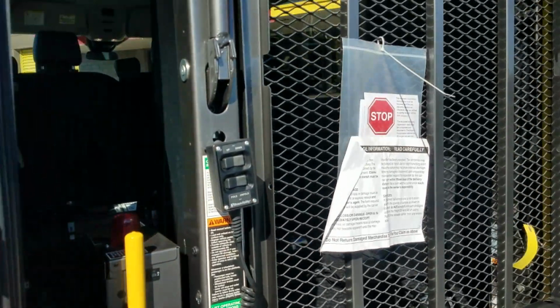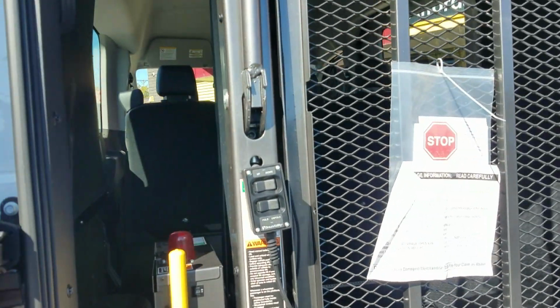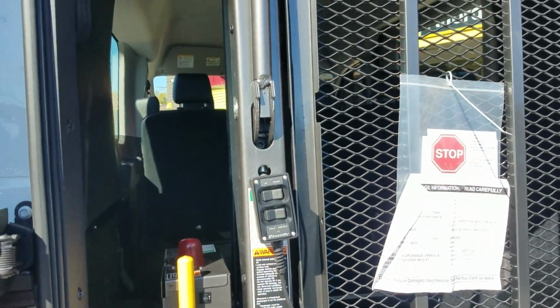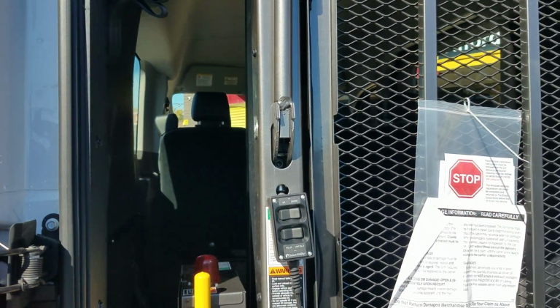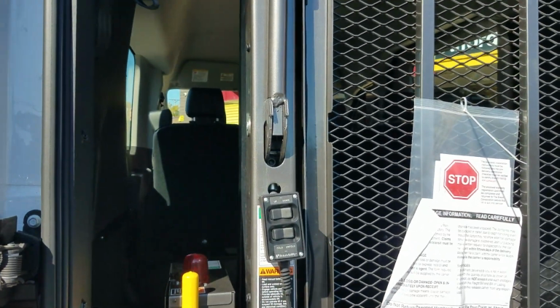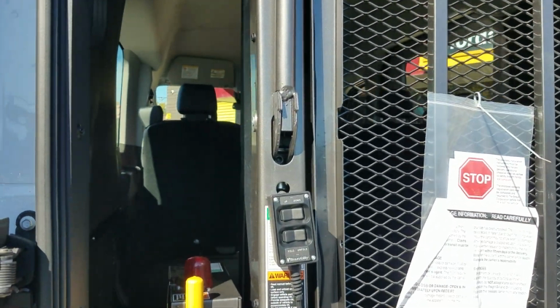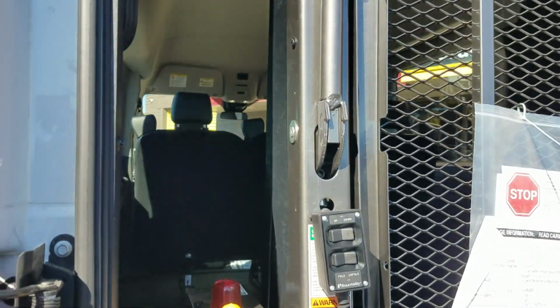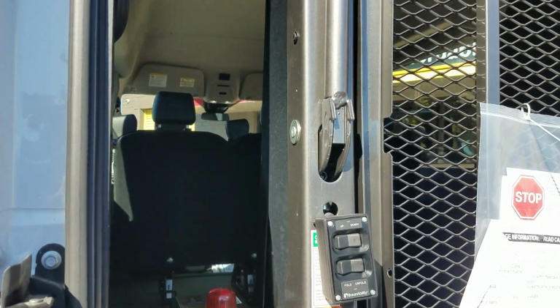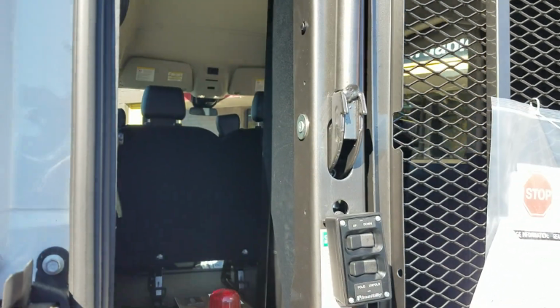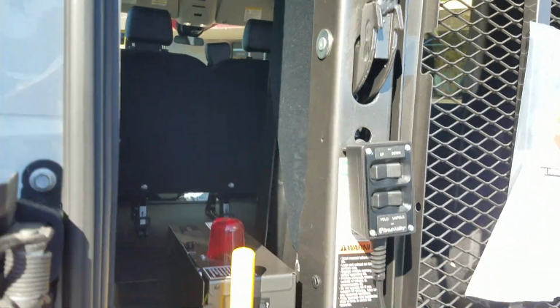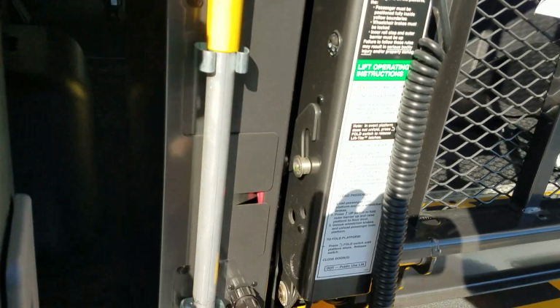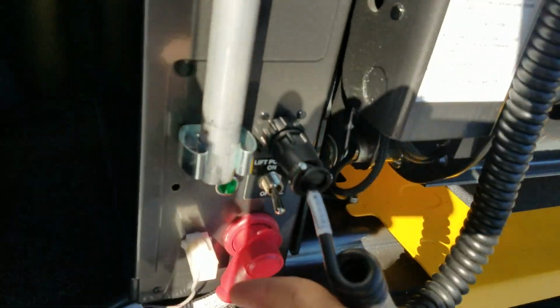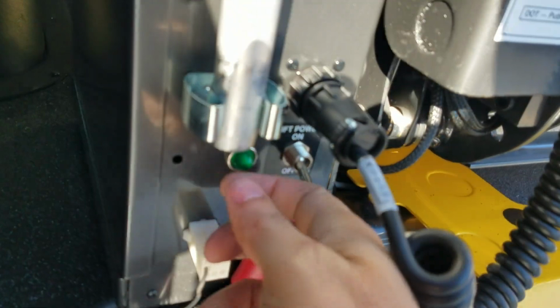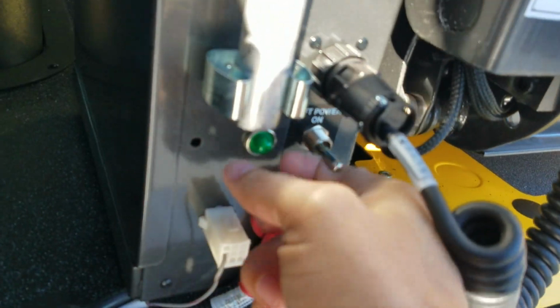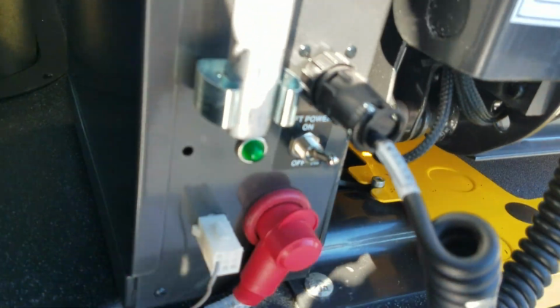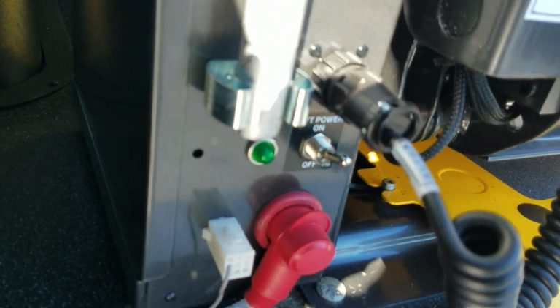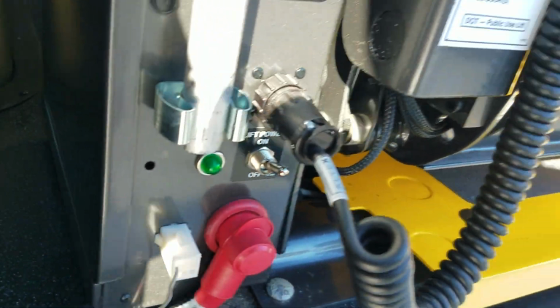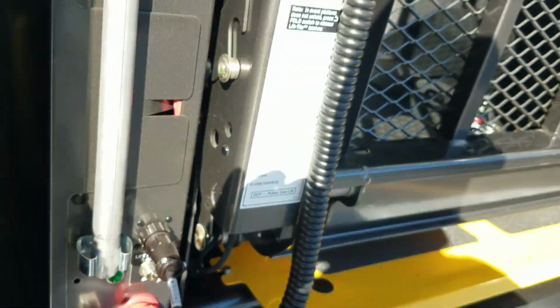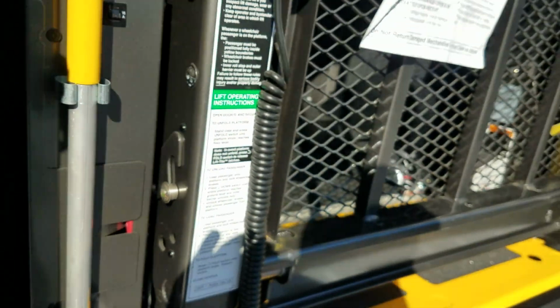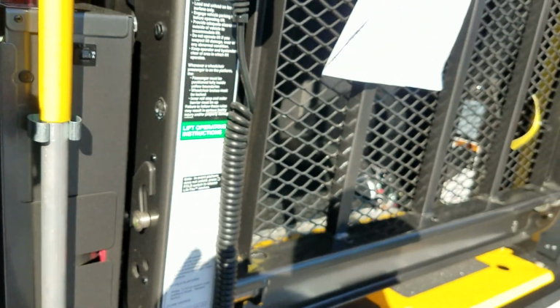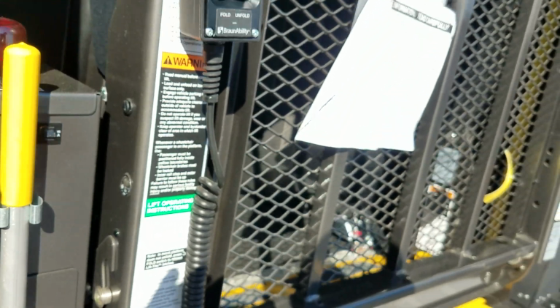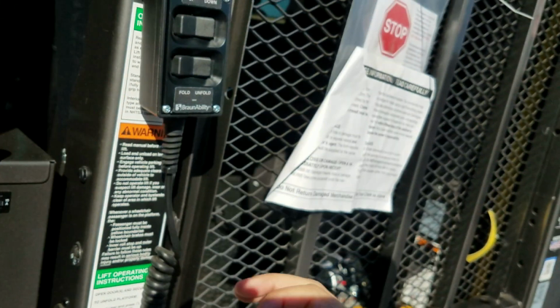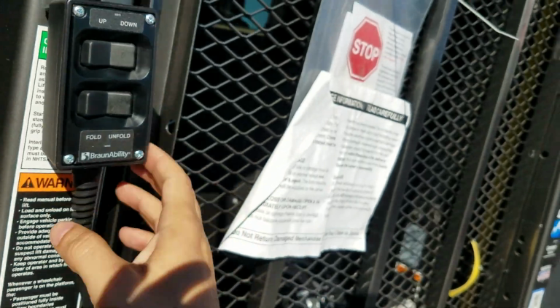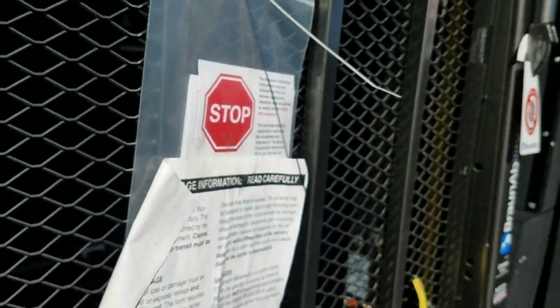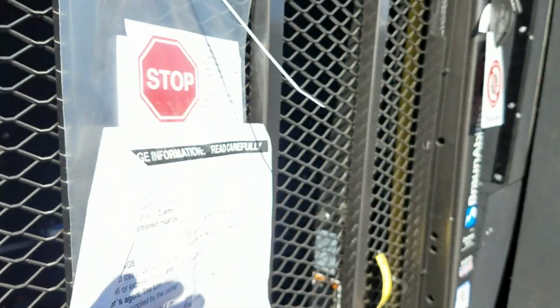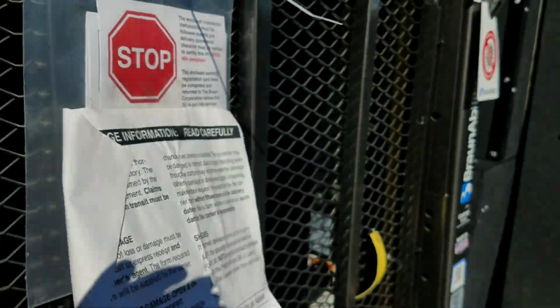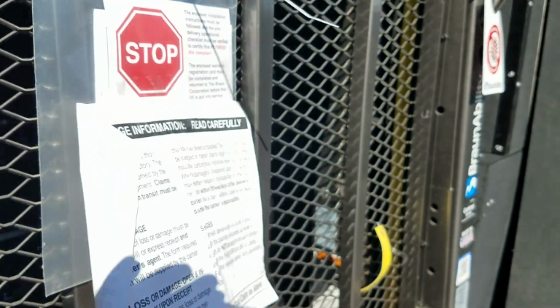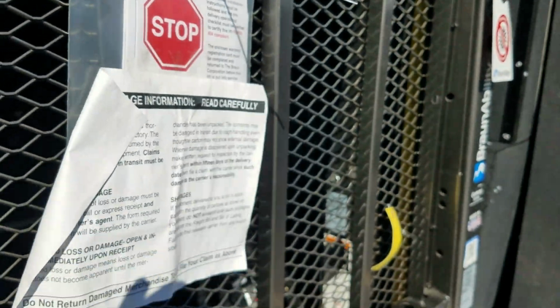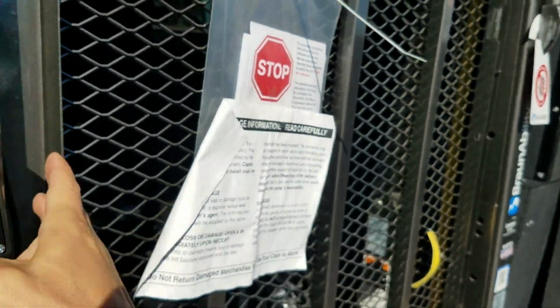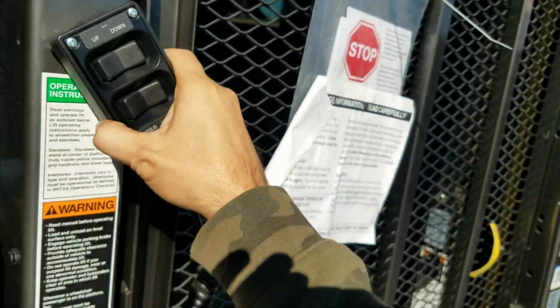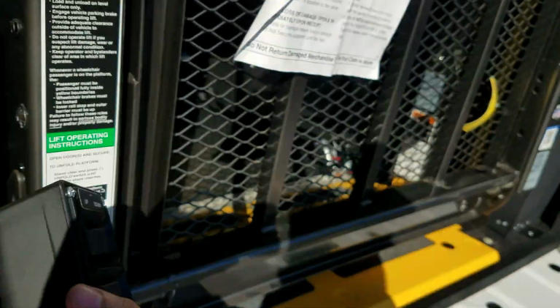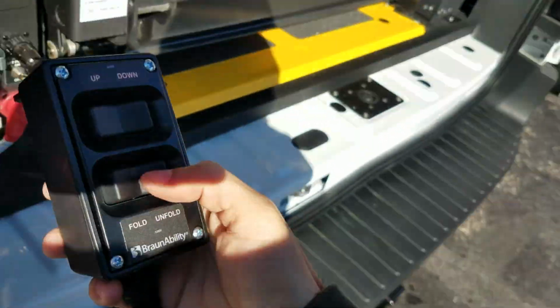The van doesn't have to be running, just the ignition. The emergency brake has to be set. We have to have our lift turned on. You have to do those three things or the lift will not work. Got all your warranty instructions there as well. Take out the control here.